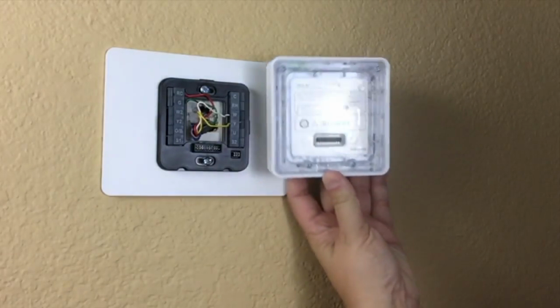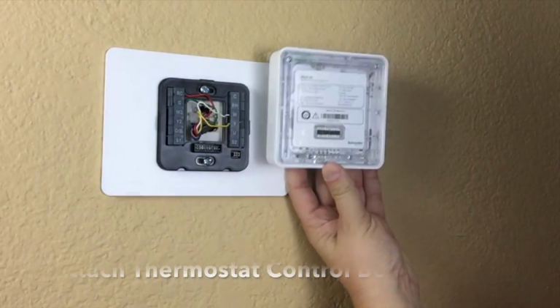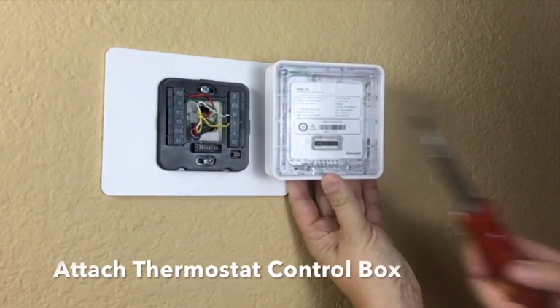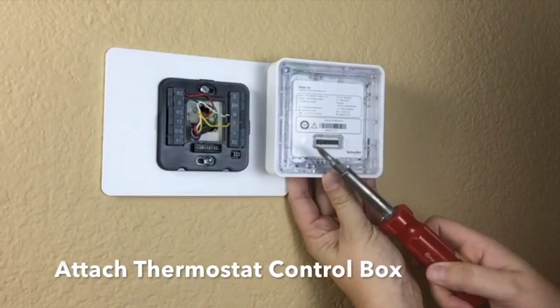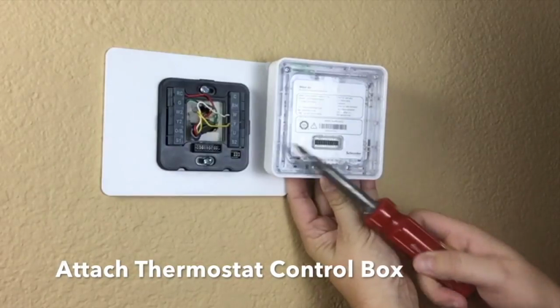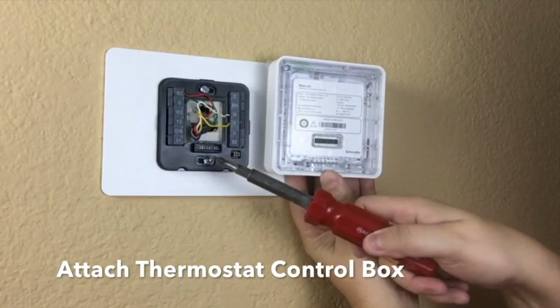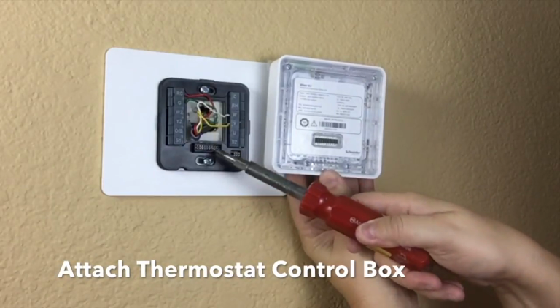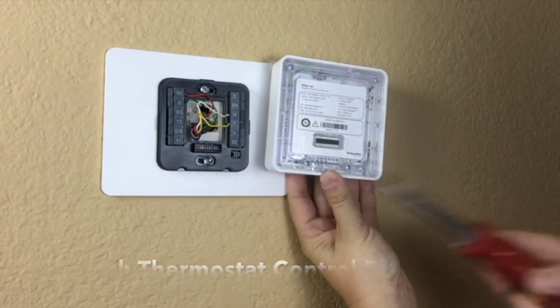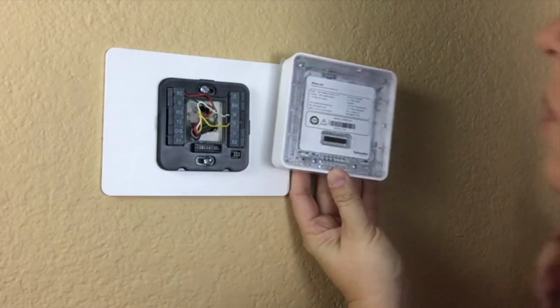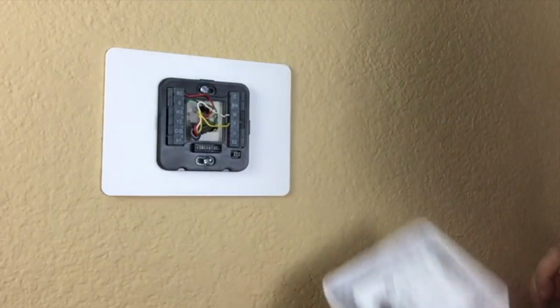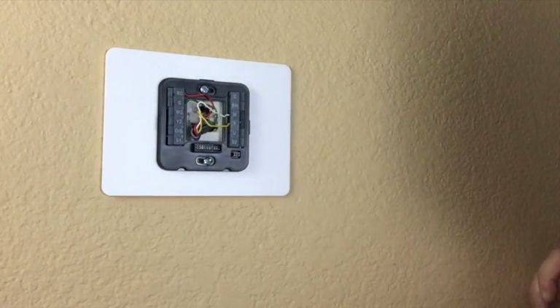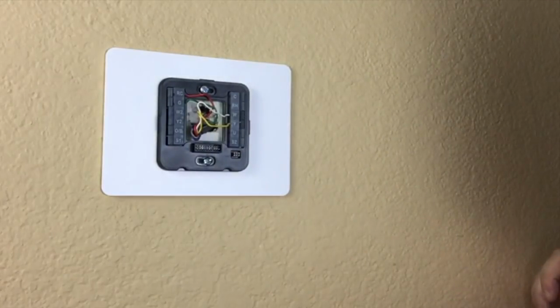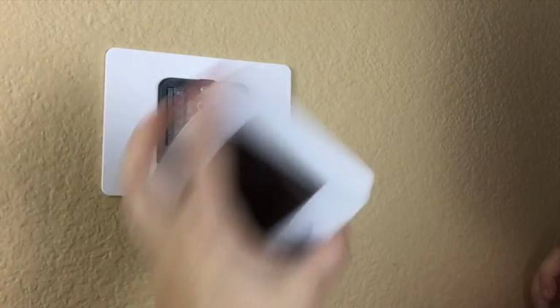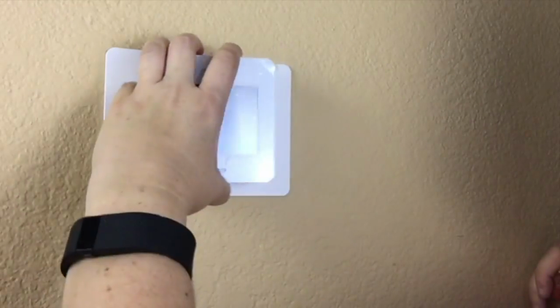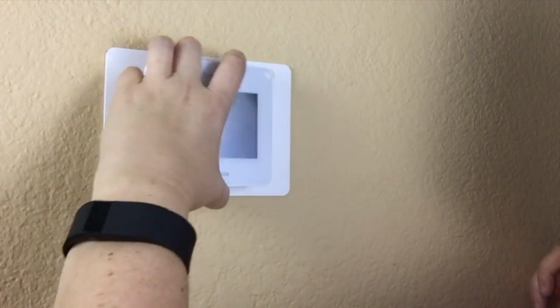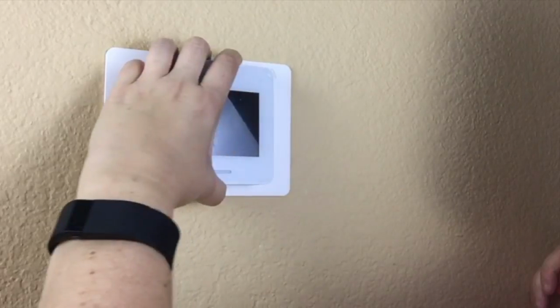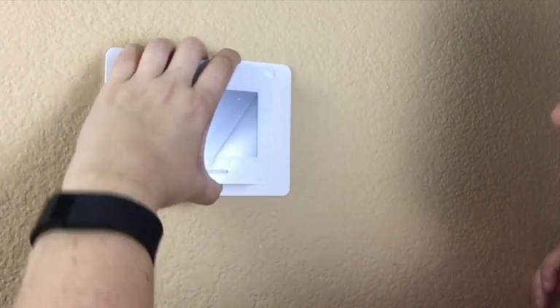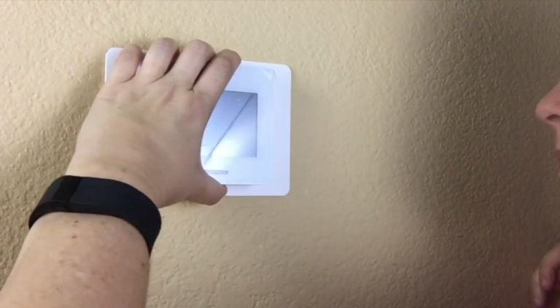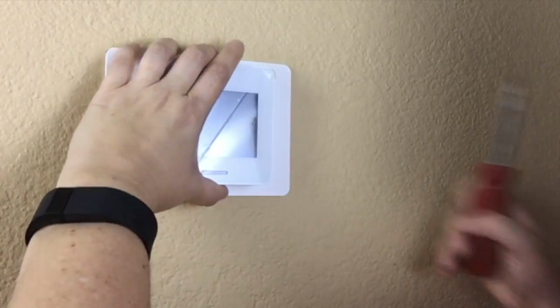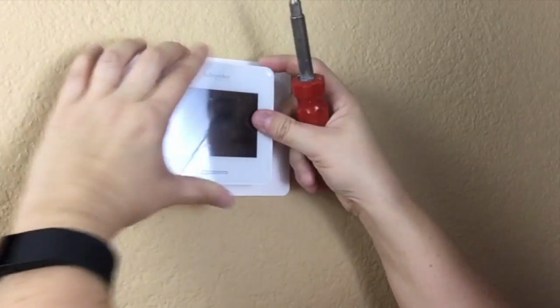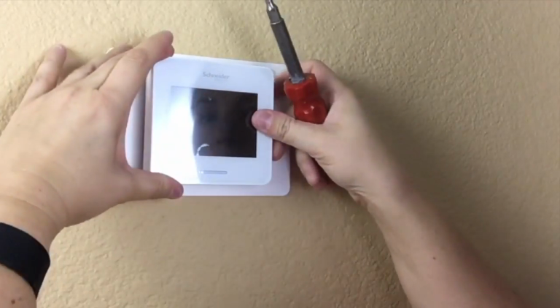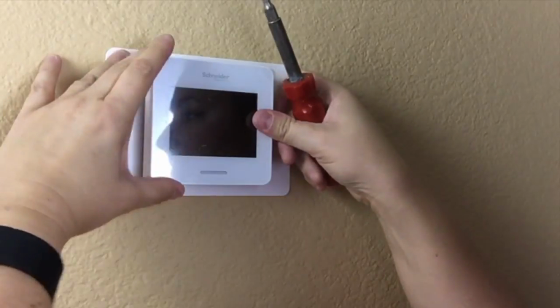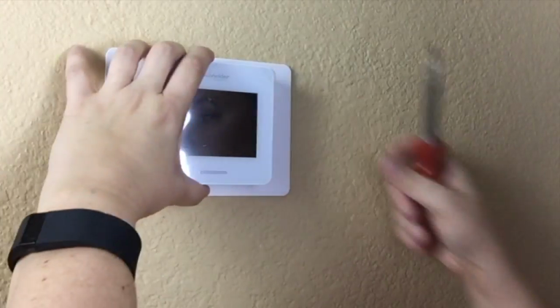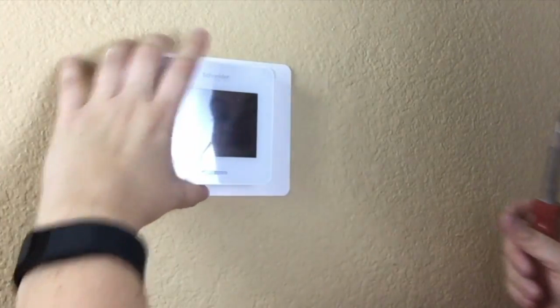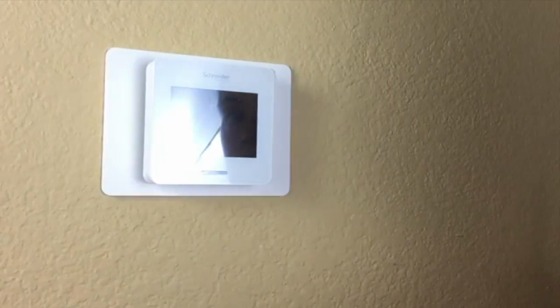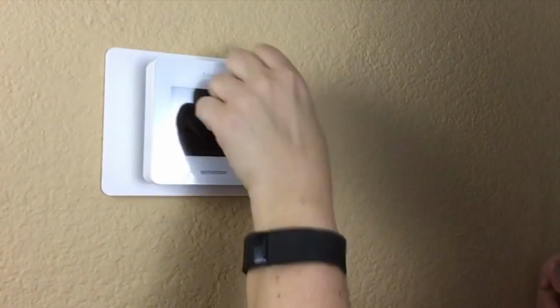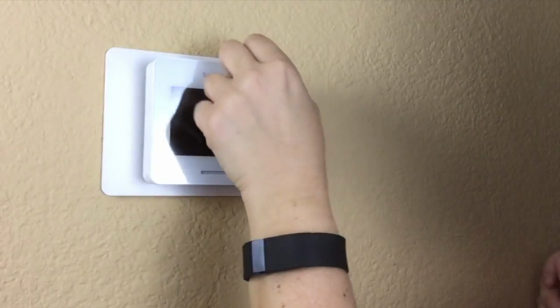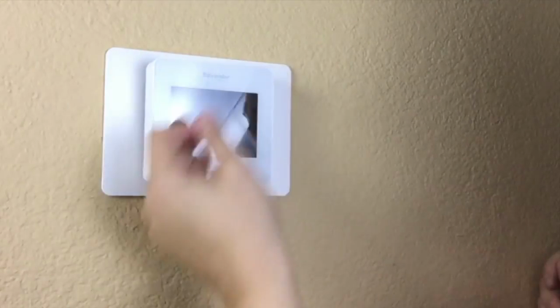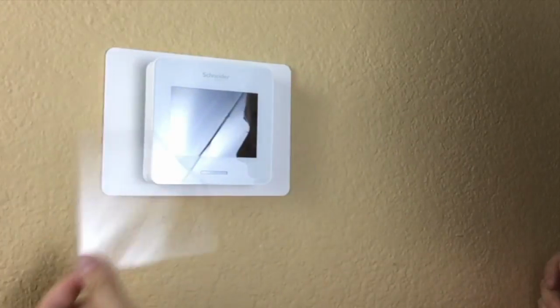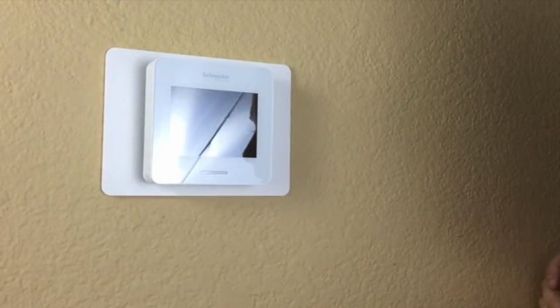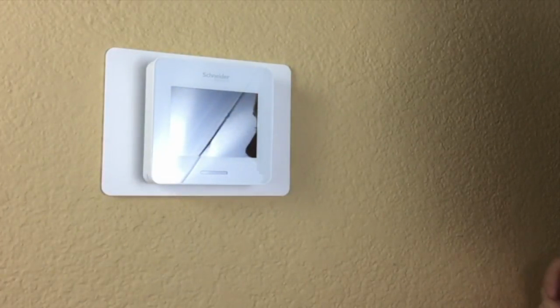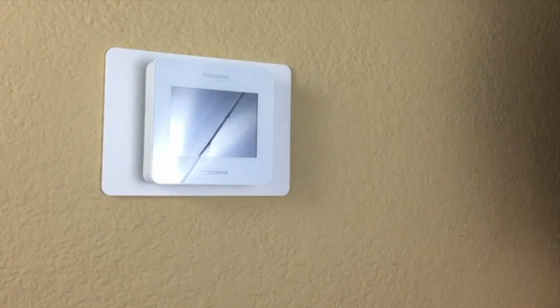Finally, it is time to add the thermostat box itself, making sure that you line up the pins correctly. Remove the protective film and you are ready to go.